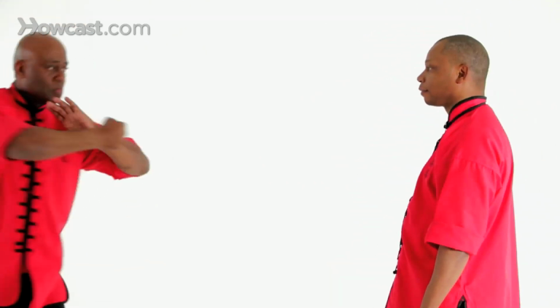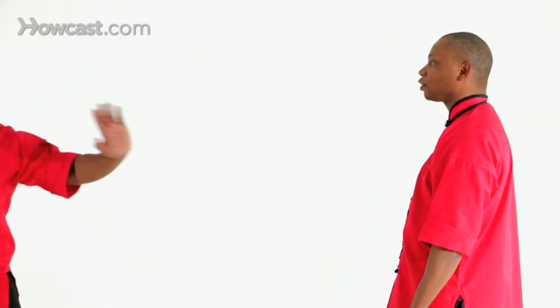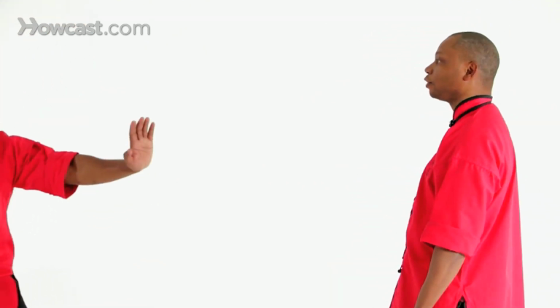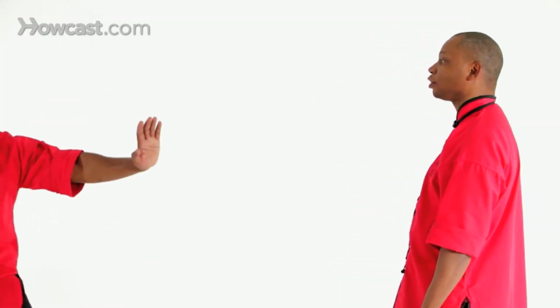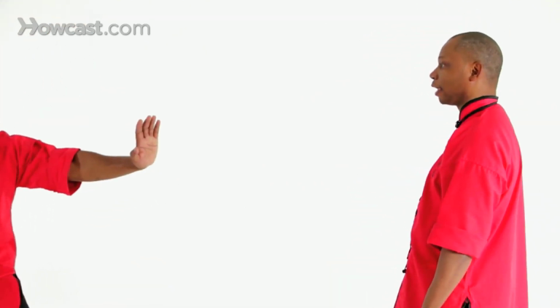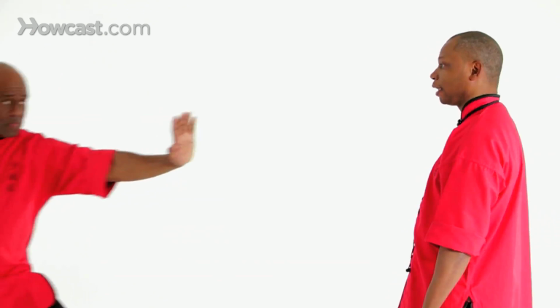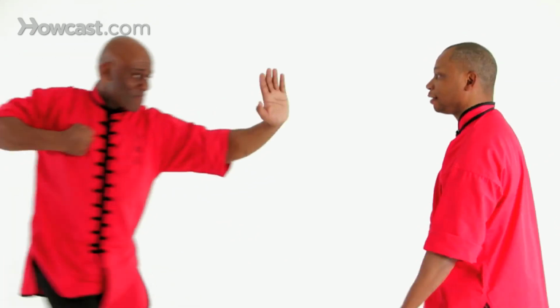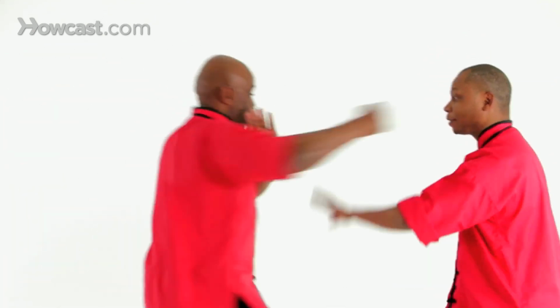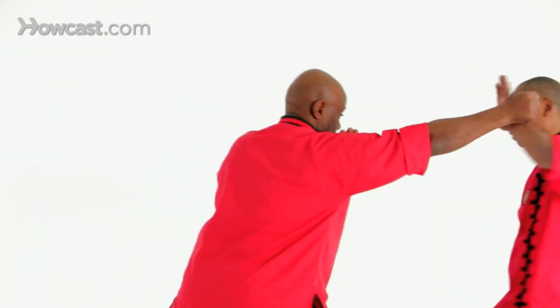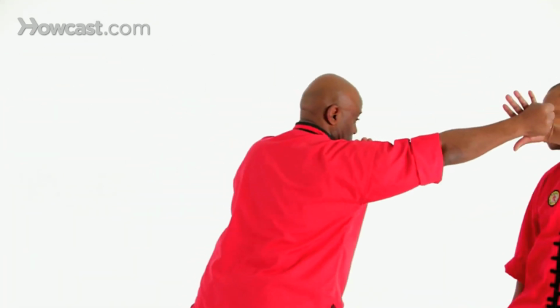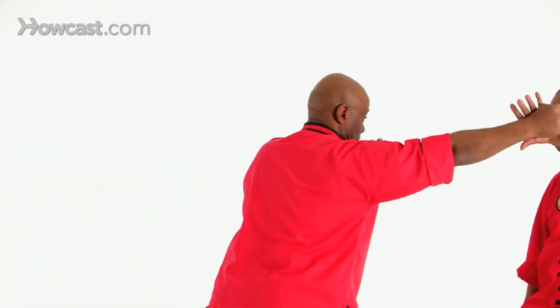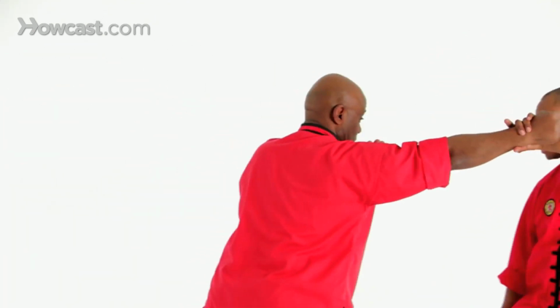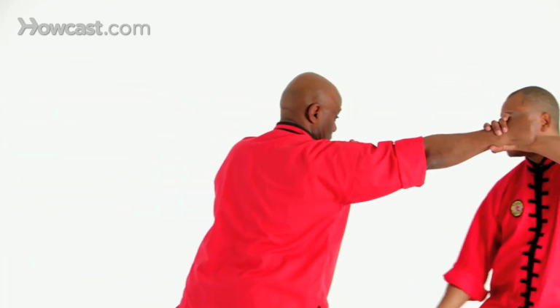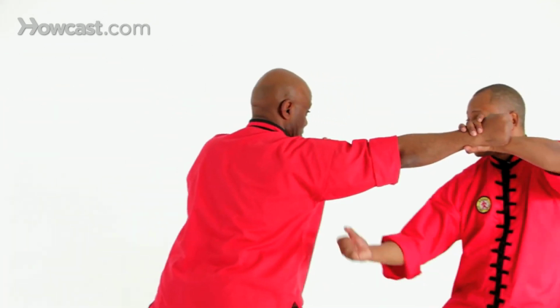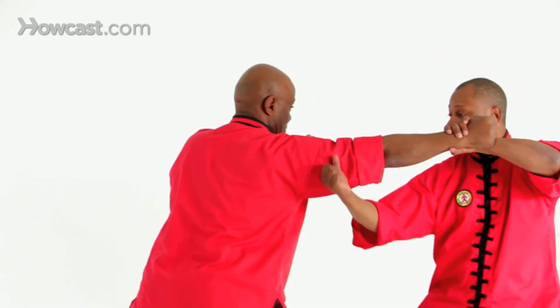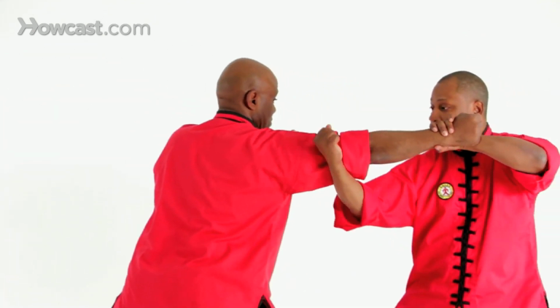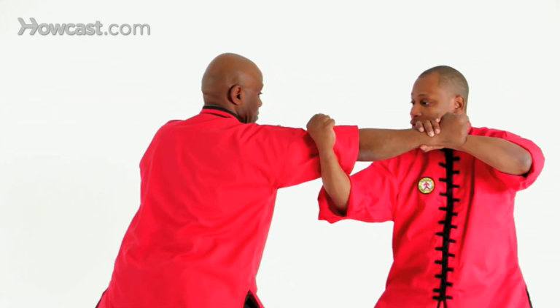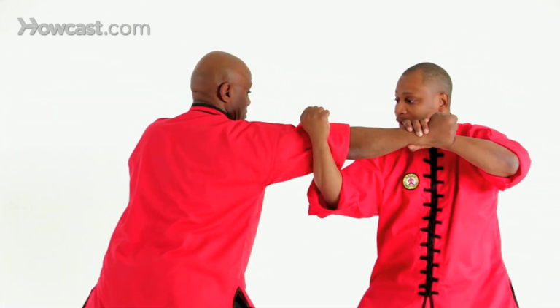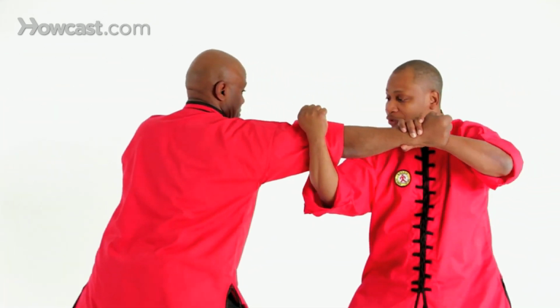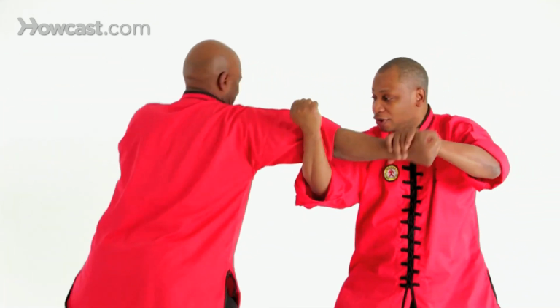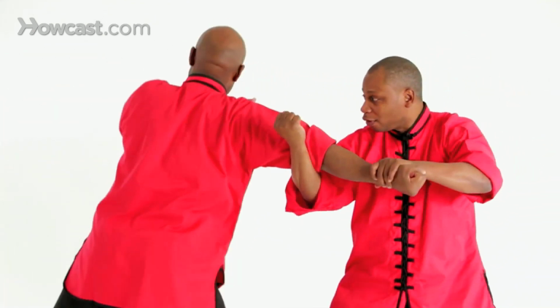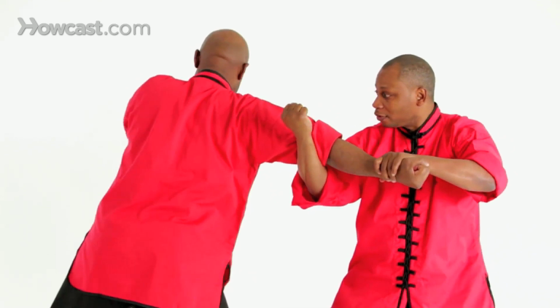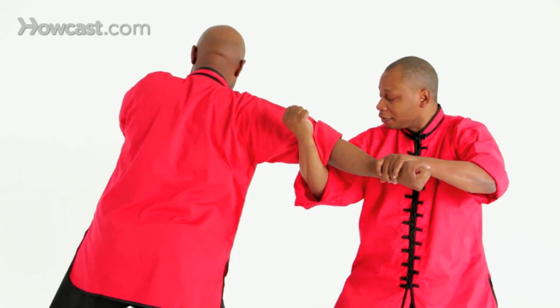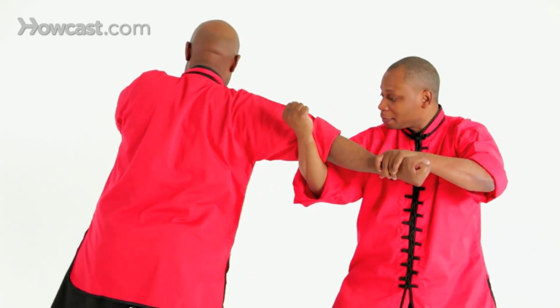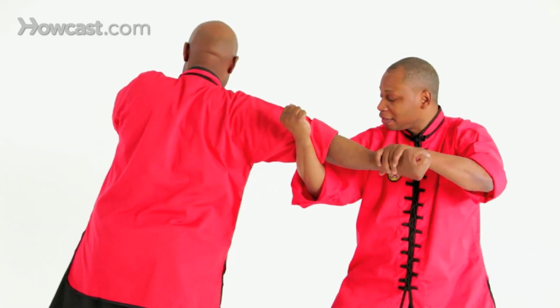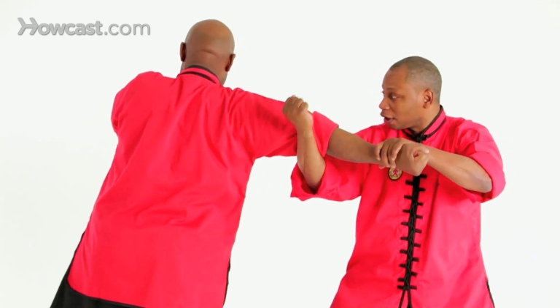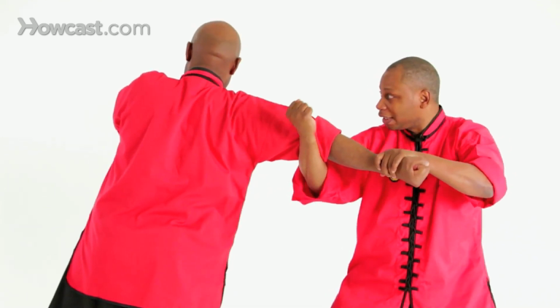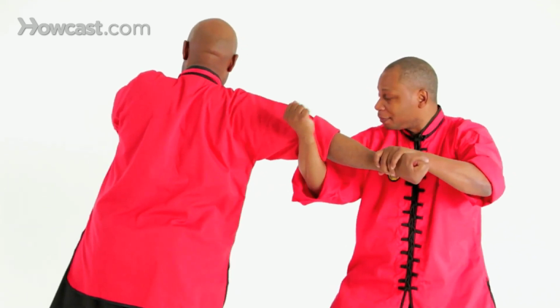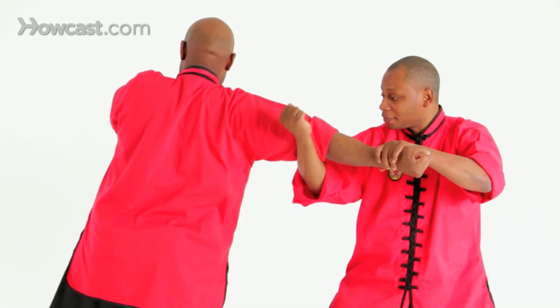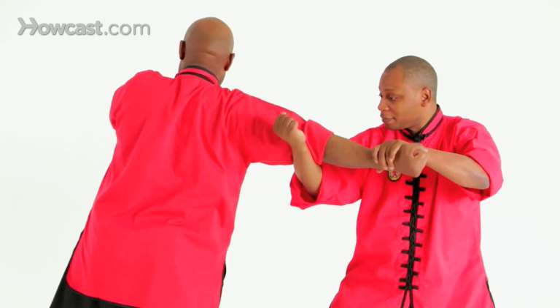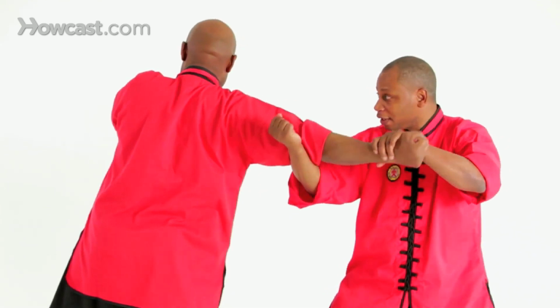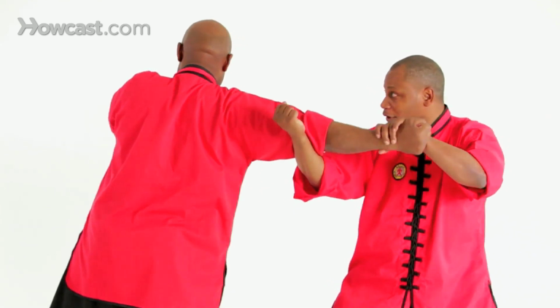This is what's known as a chin-ah. As he steps in and punches, you're going to block, and as you grab you're going to apply pressure to the elbow — misplacing it, locking it up, or sometimes even breaking.